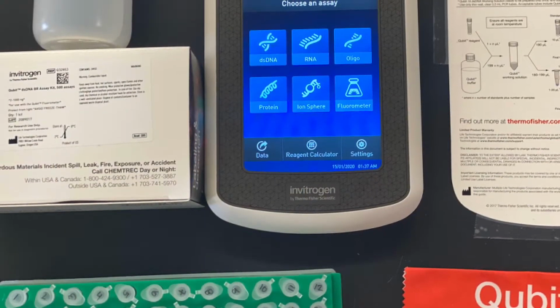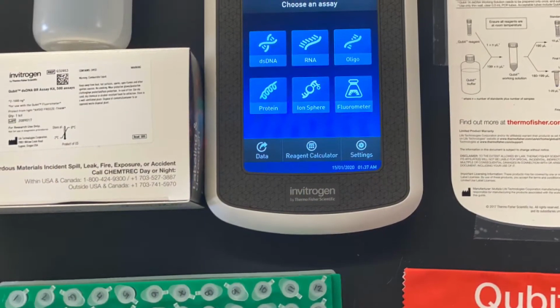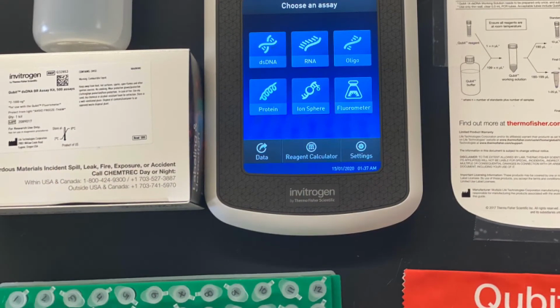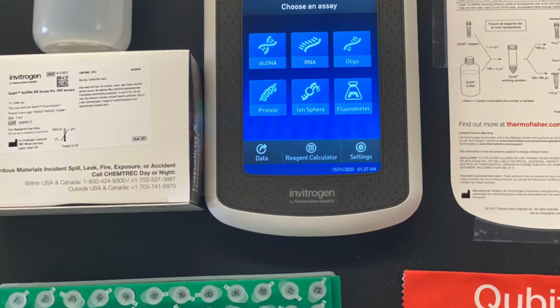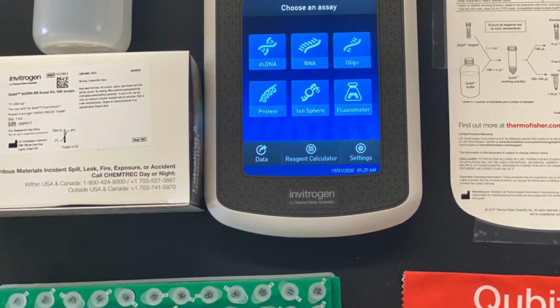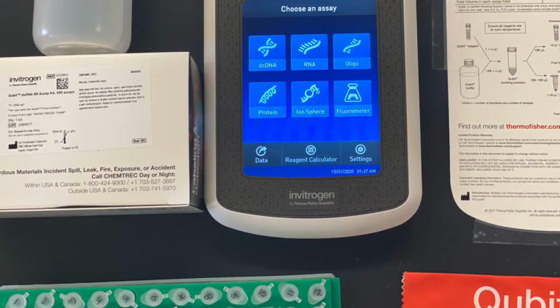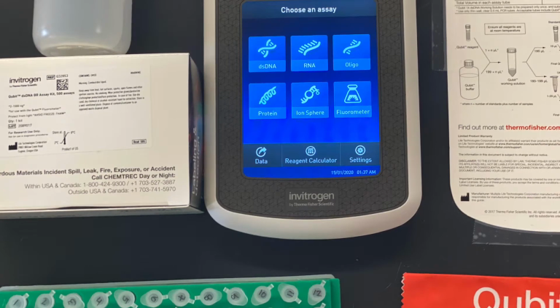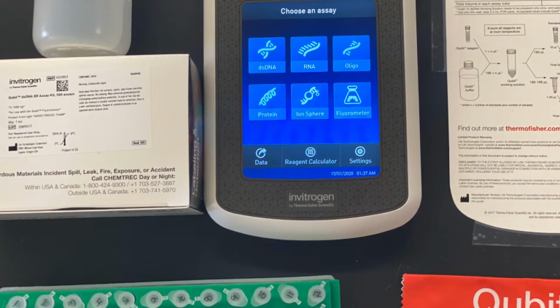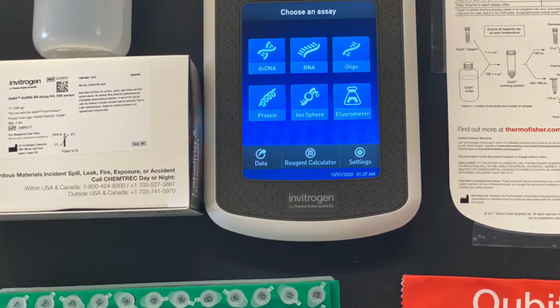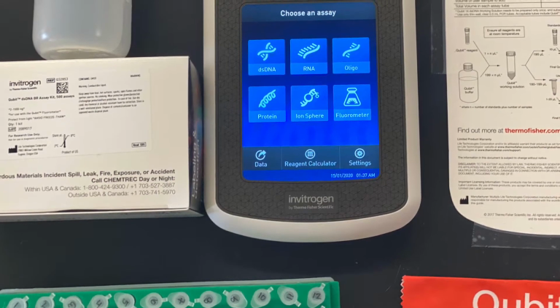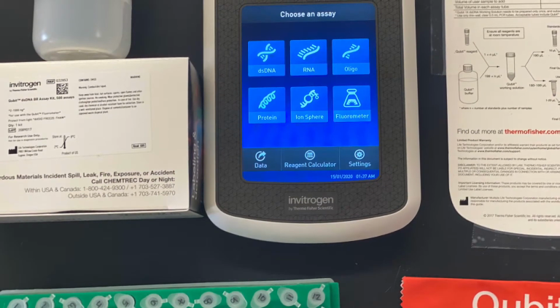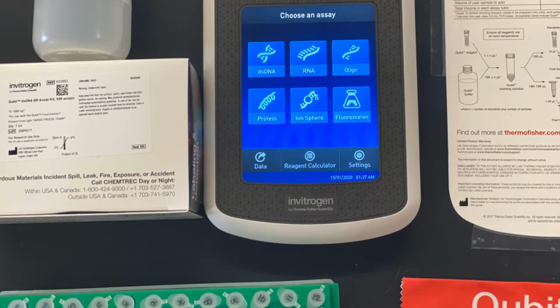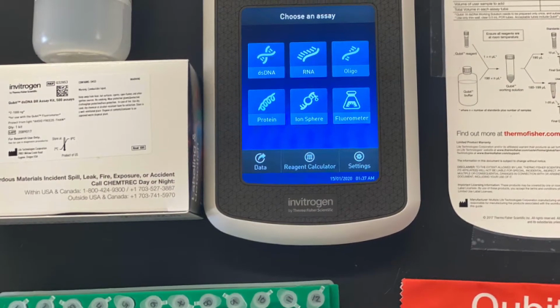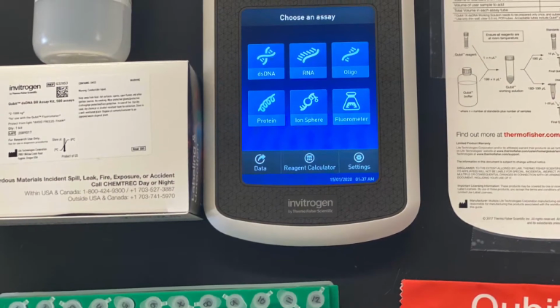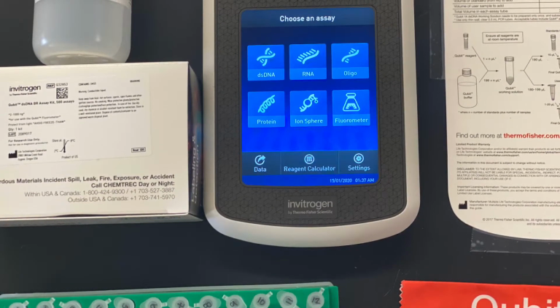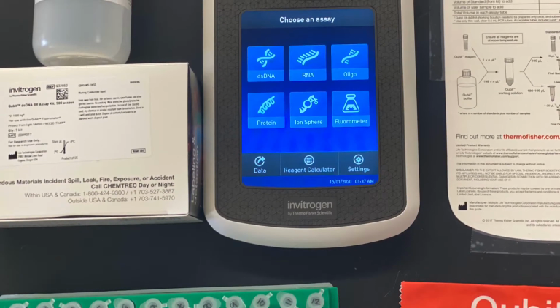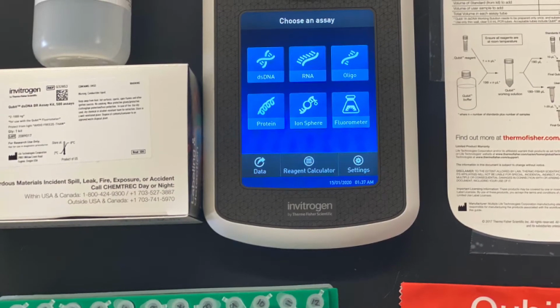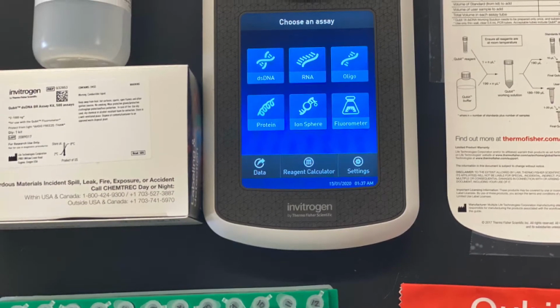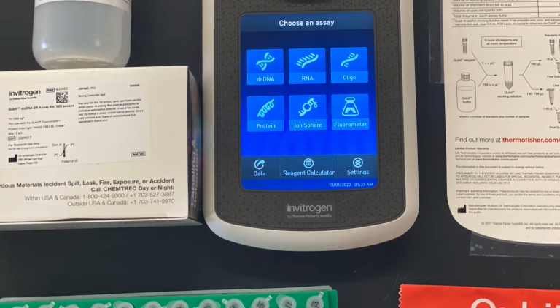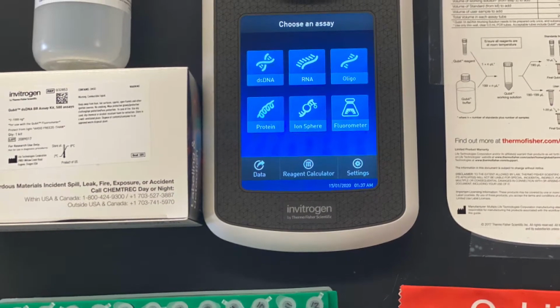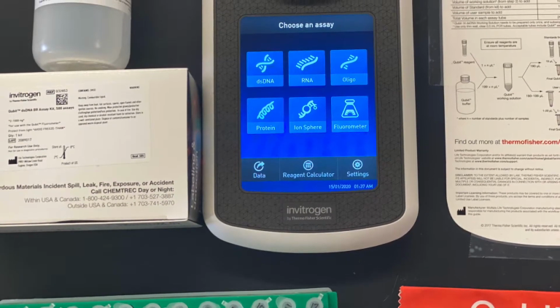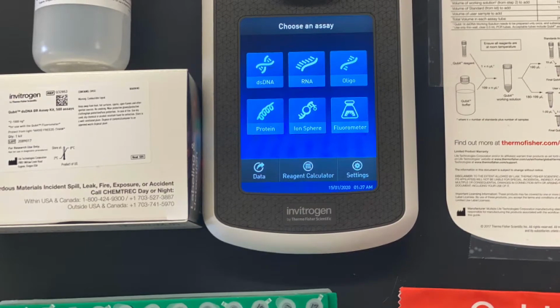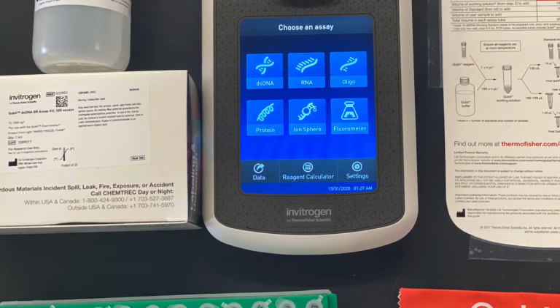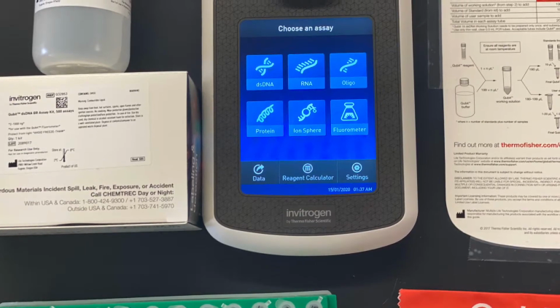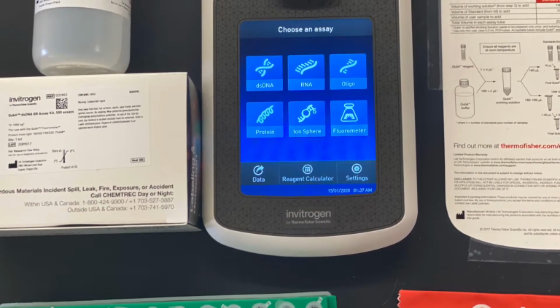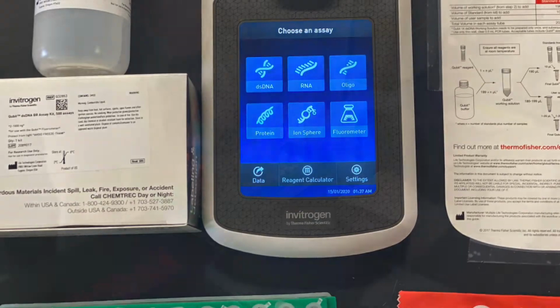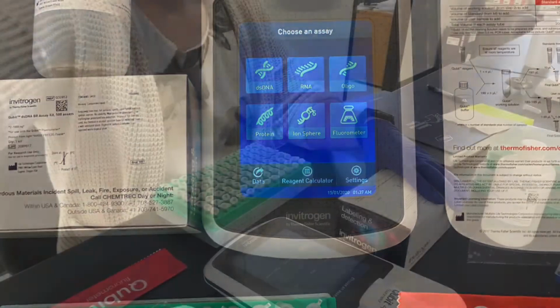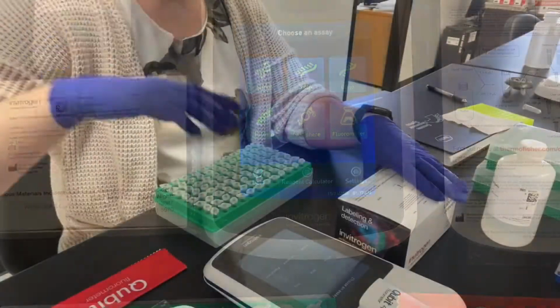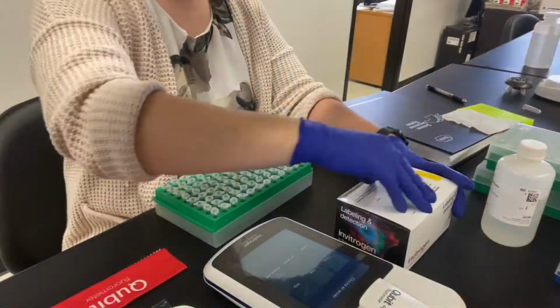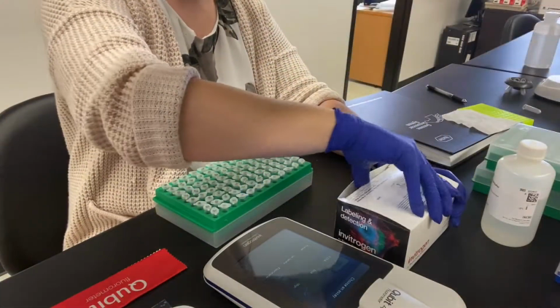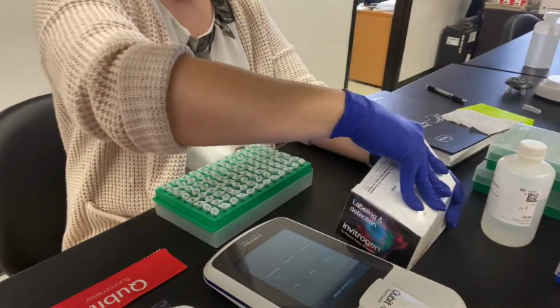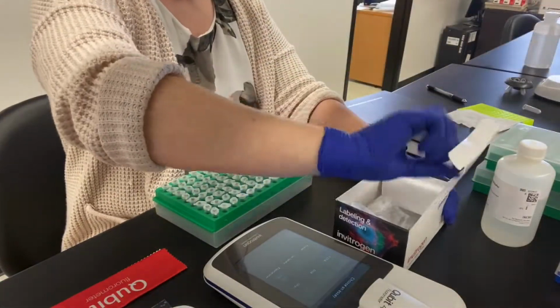For this video I'm using the broad range double-stranded DNA kit, but we do offer services for quantifying double- or single-stranded DNA as well as RNA through high sensitivity and broad range kits.